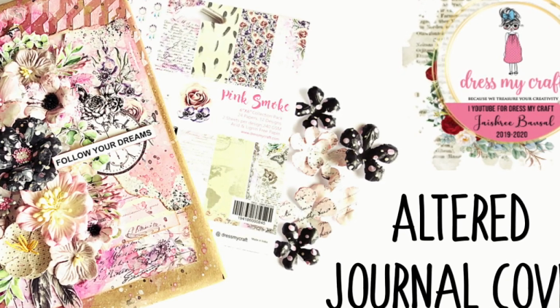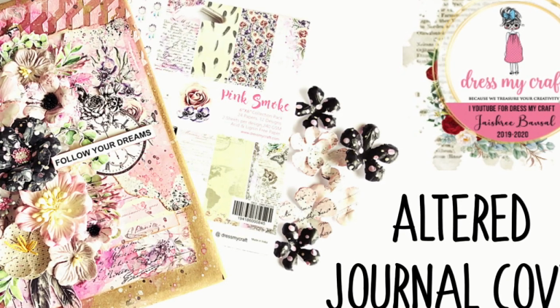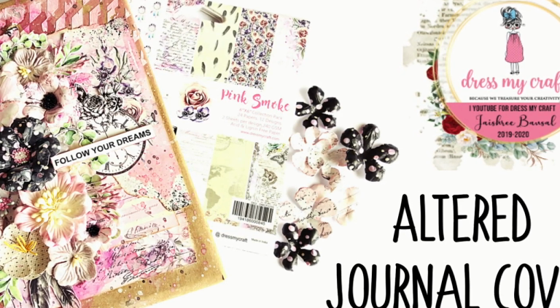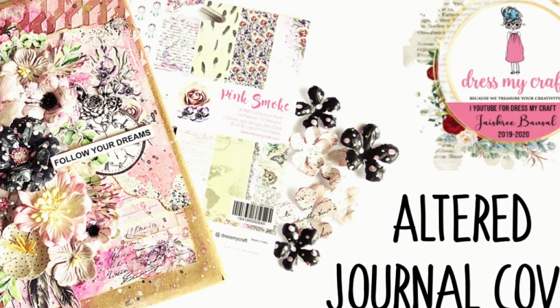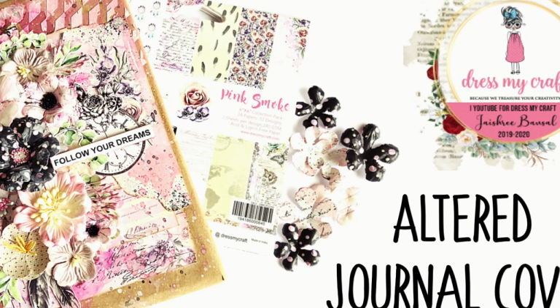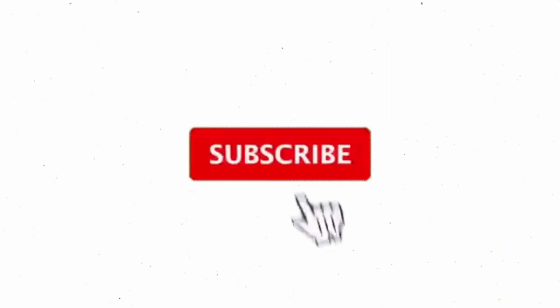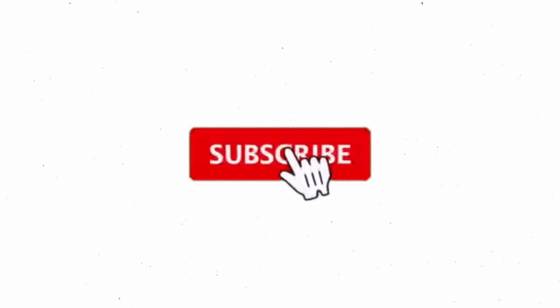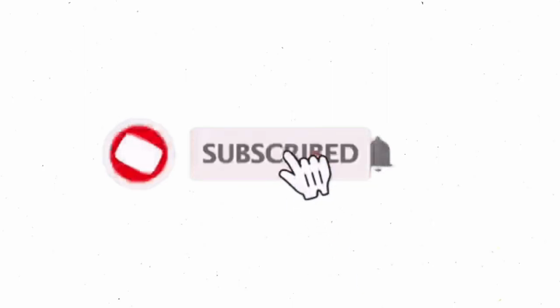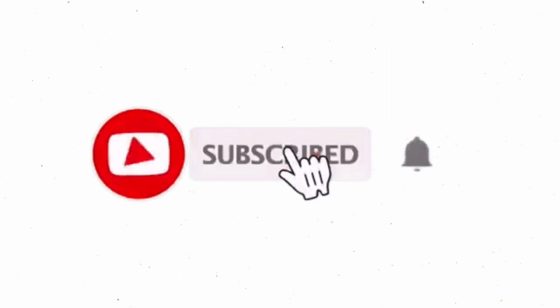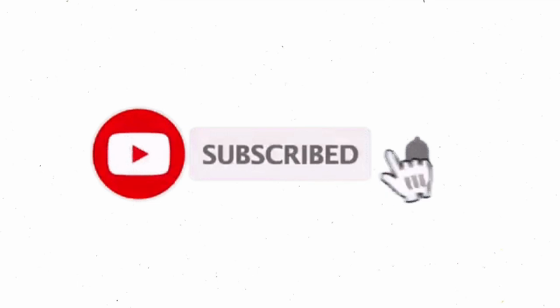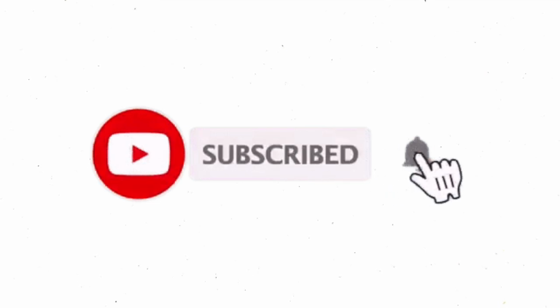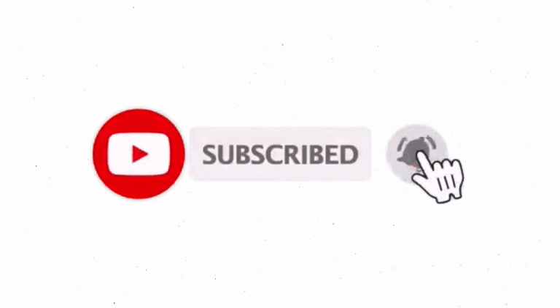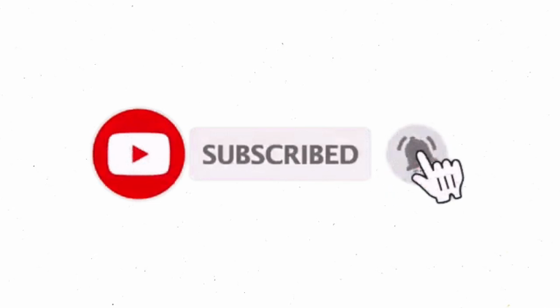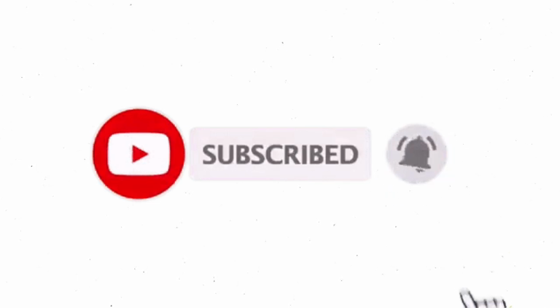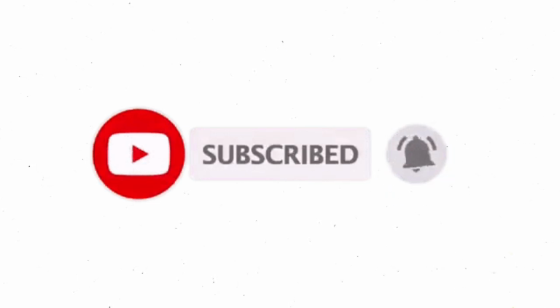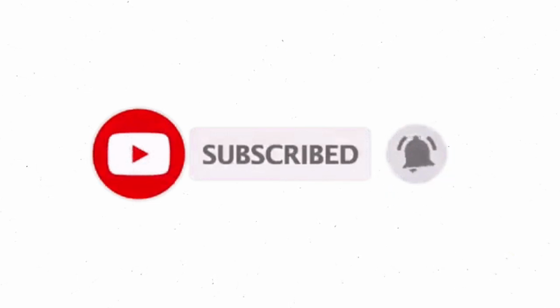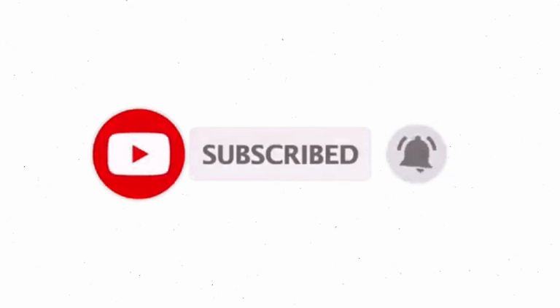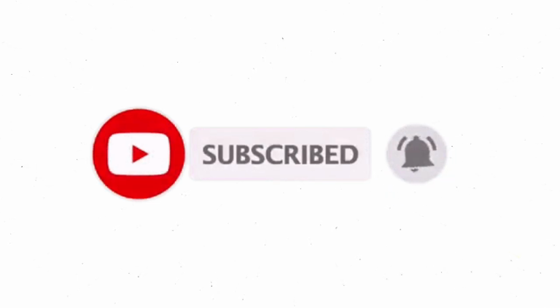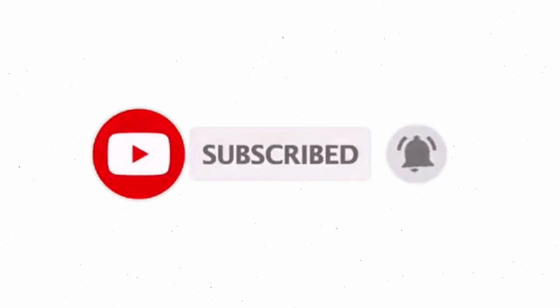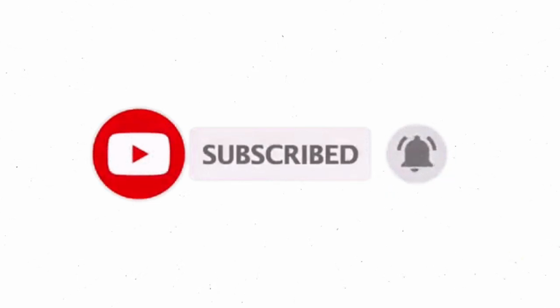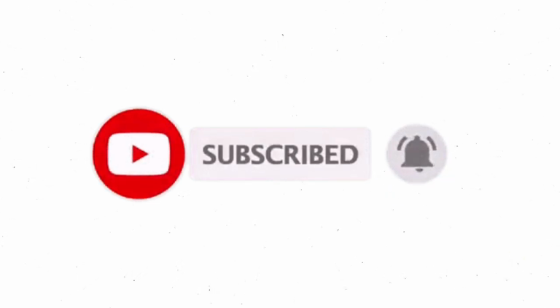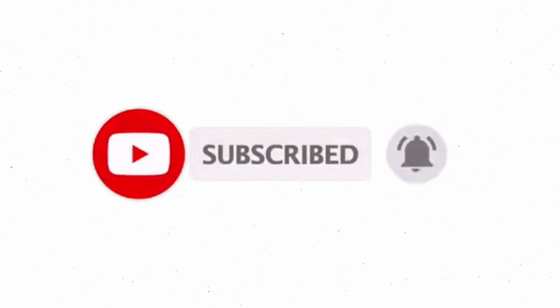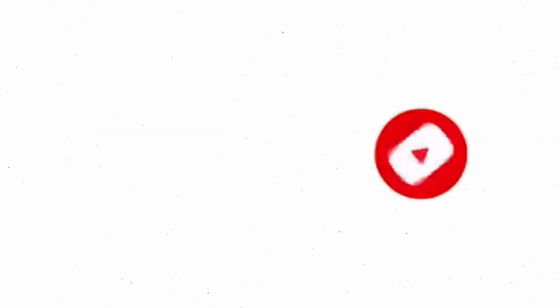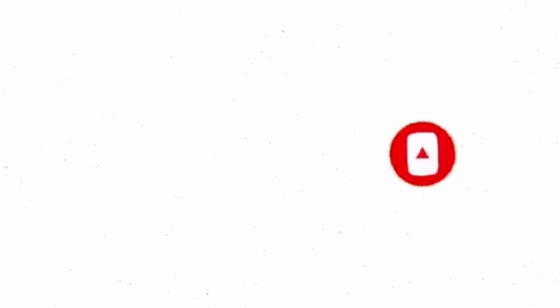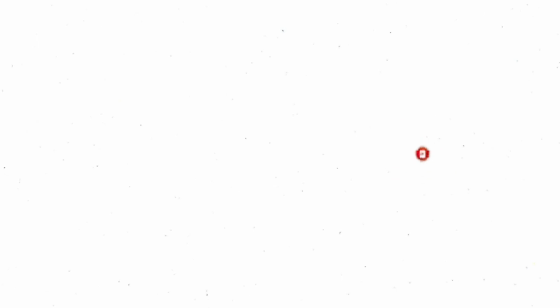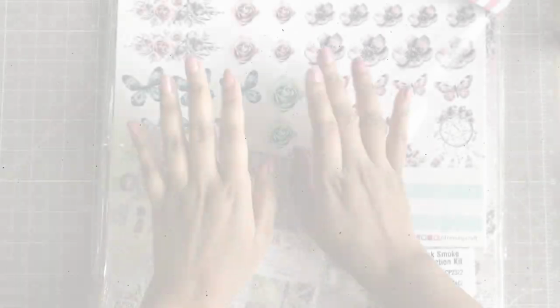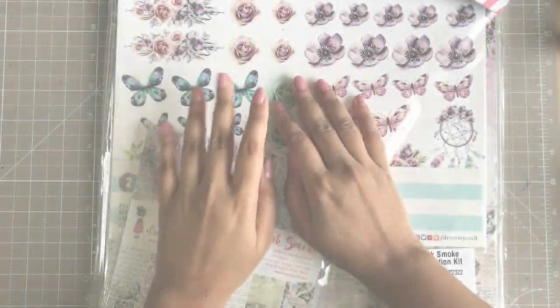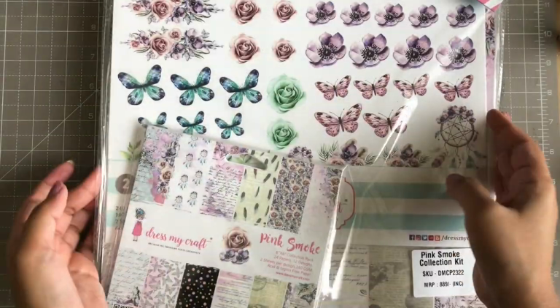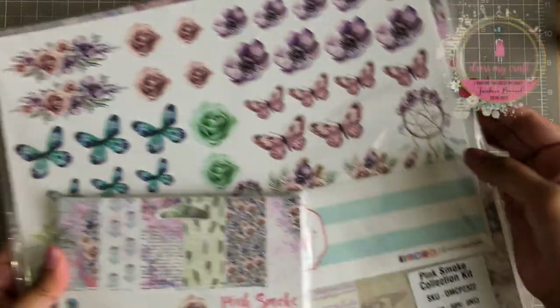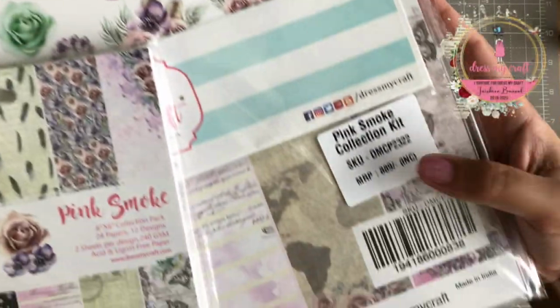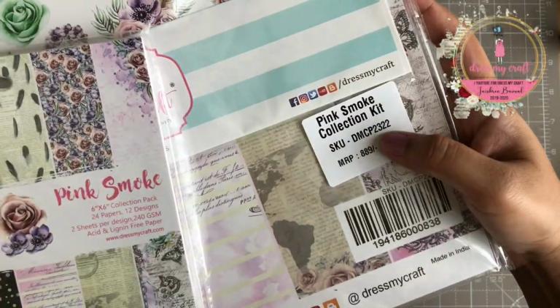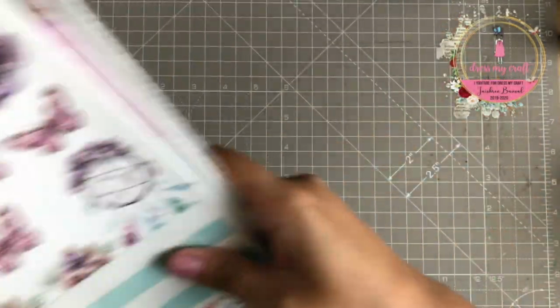Before we dive into the video, don't forget to subscribe to our channel if you haven't already and hit the bell icon to stay updated with our latest videos.